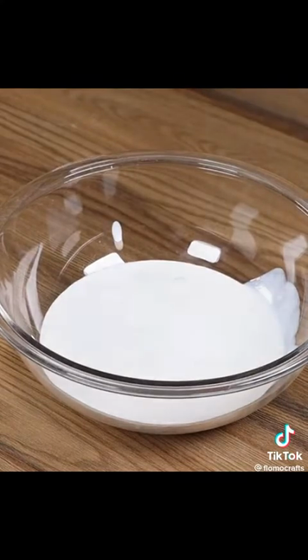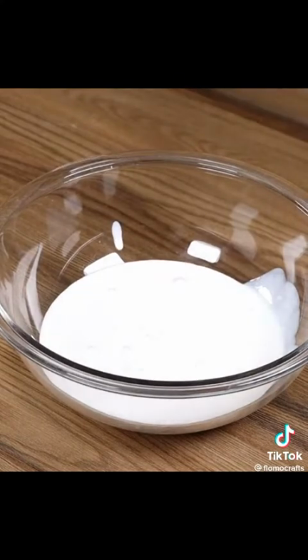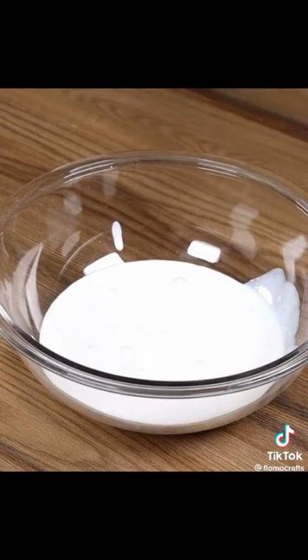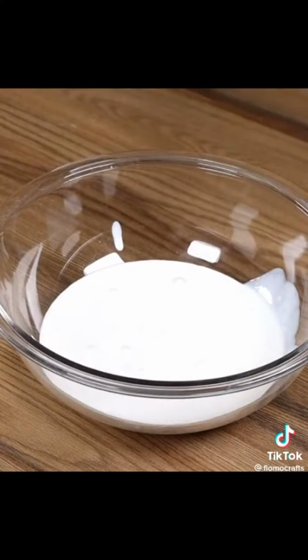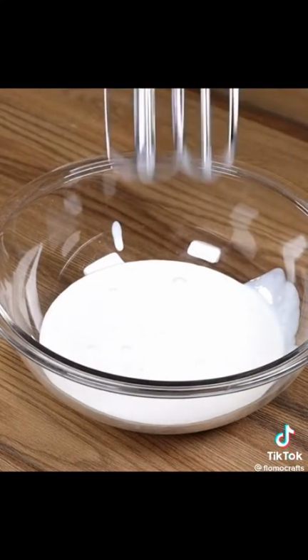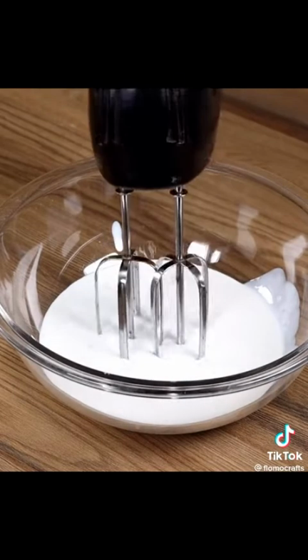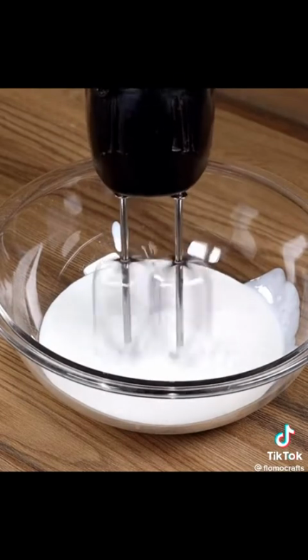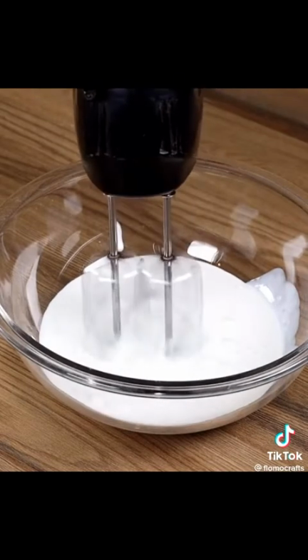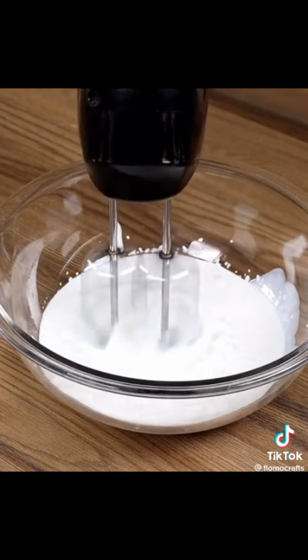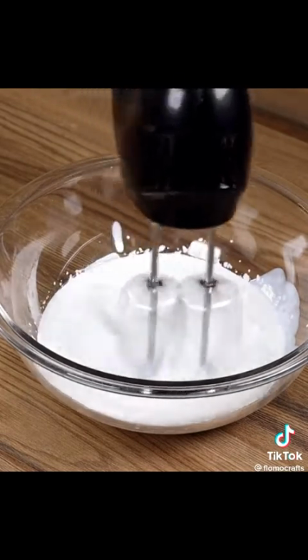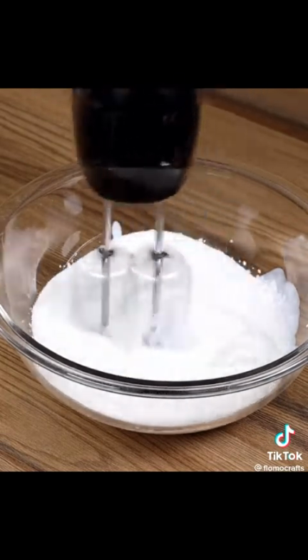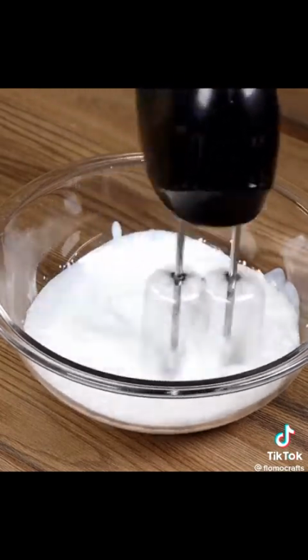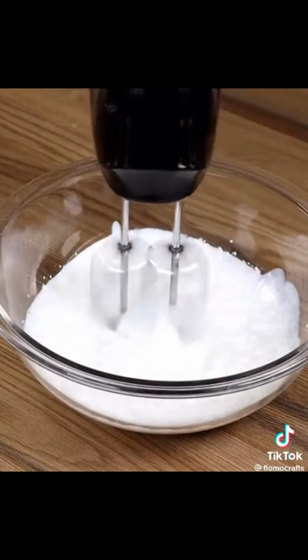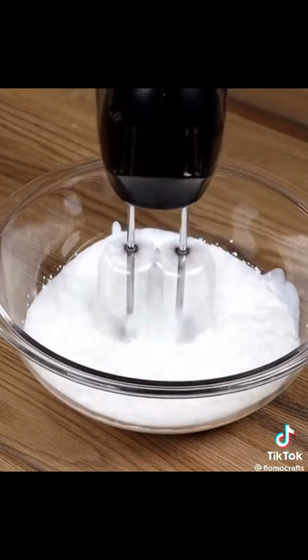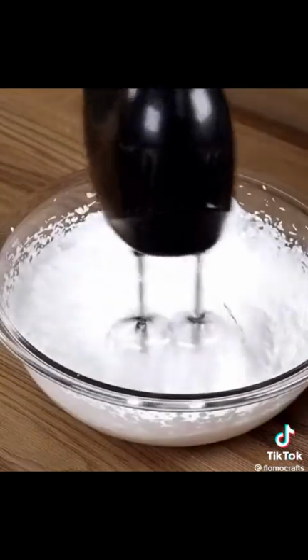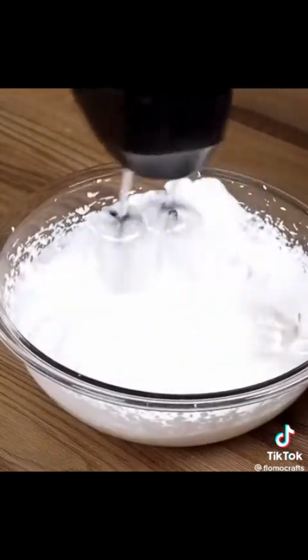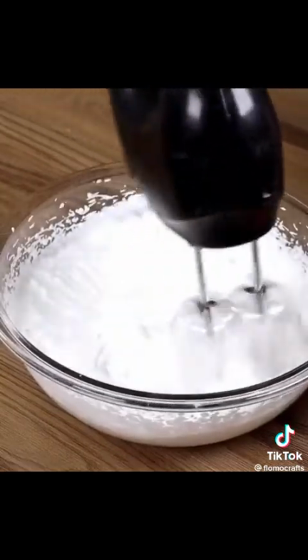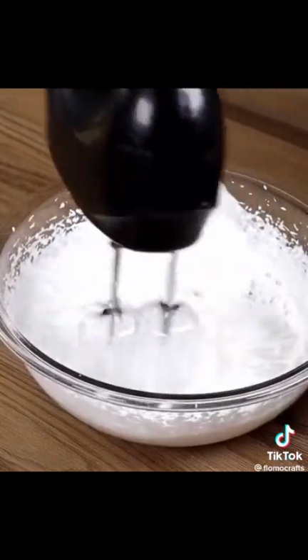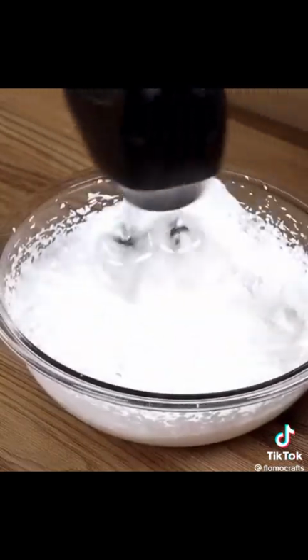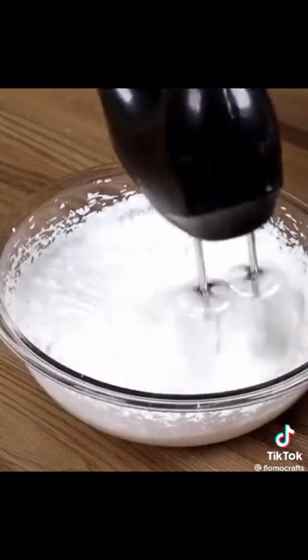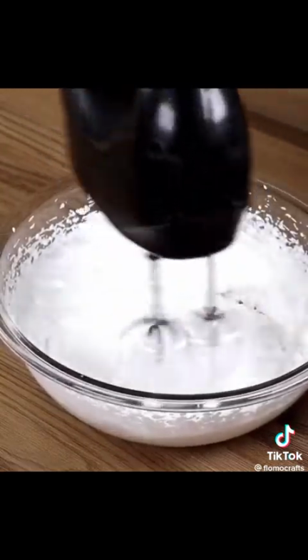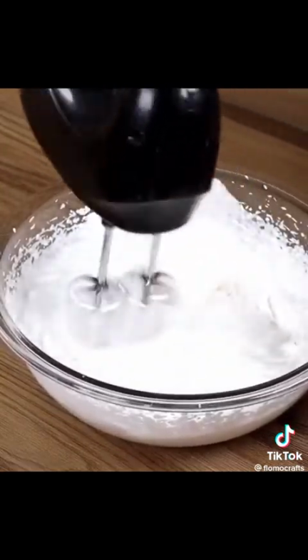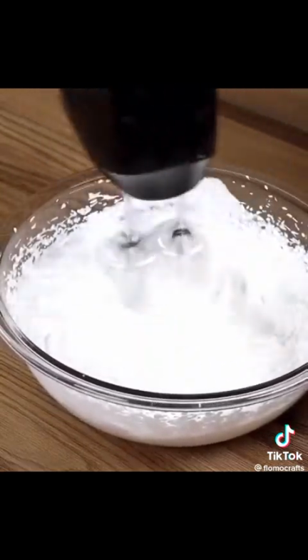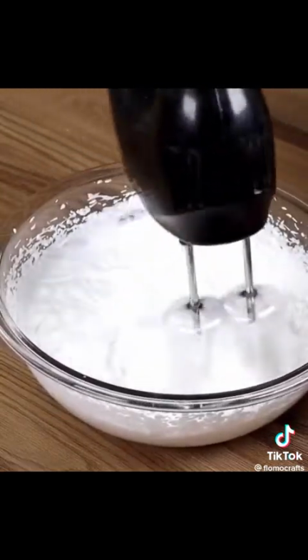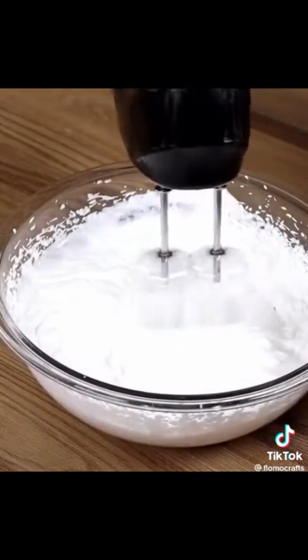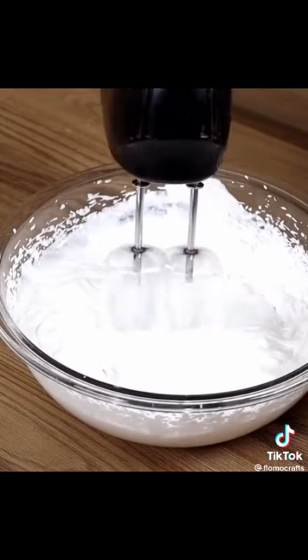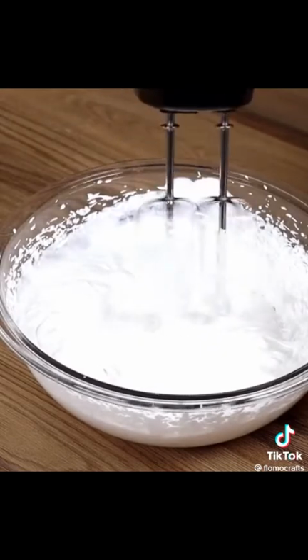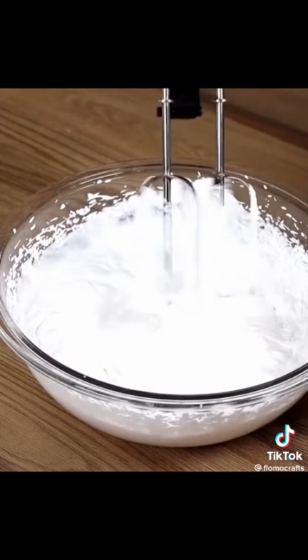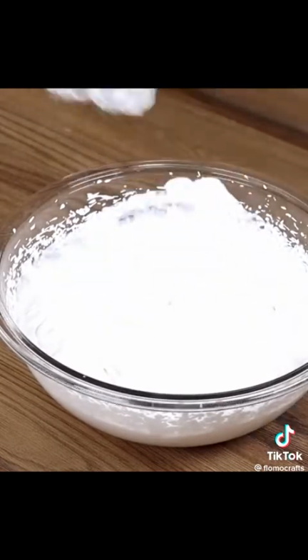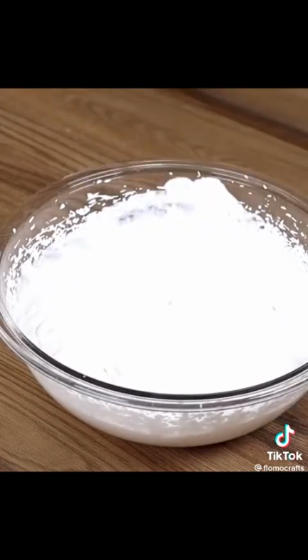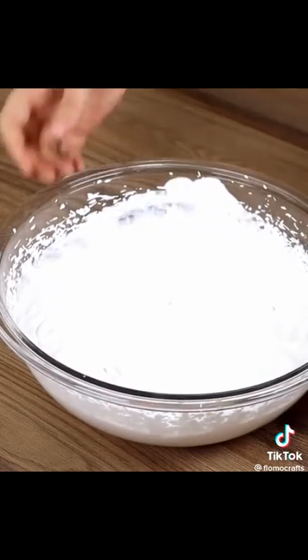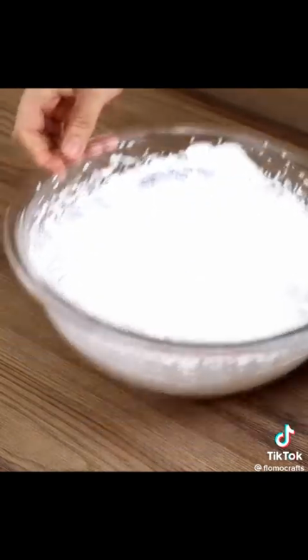Blend the Chantilly cream using a KitchenAid until it reaches the right texture. I'm whipping my Chantilly cream according to the instructions on the box. If you're enjoying the recipe, please like the video and share it with your friends — it helps us a lot.